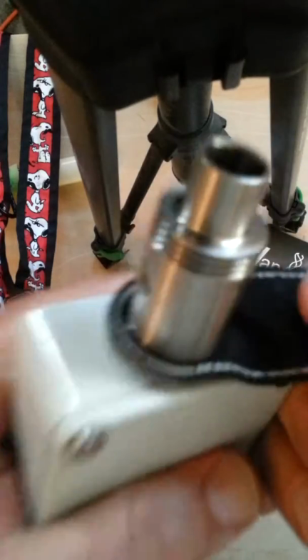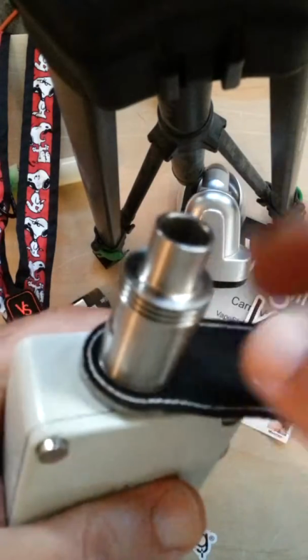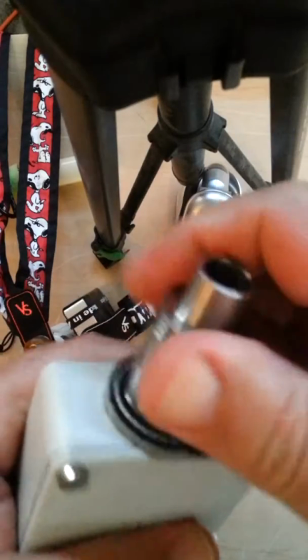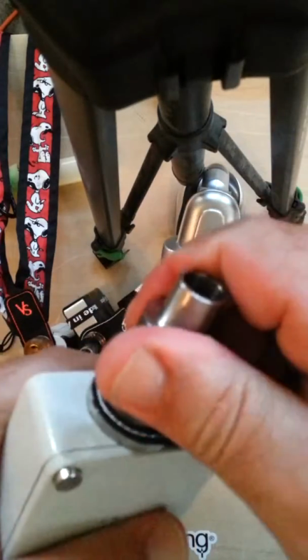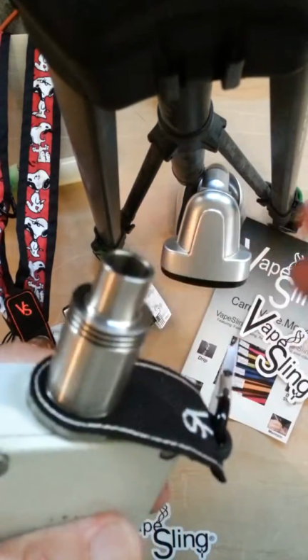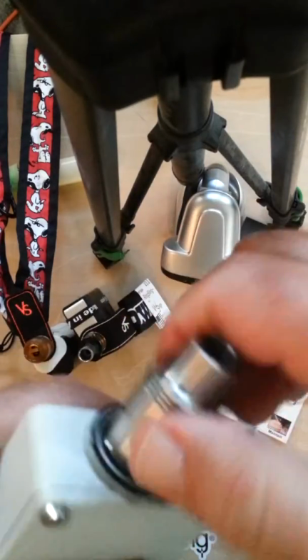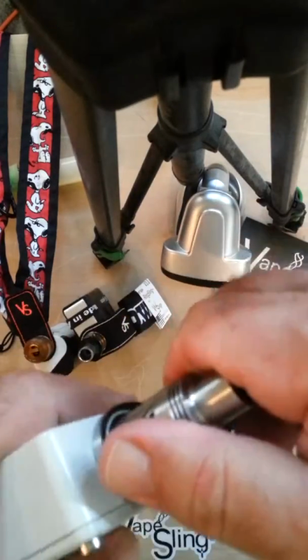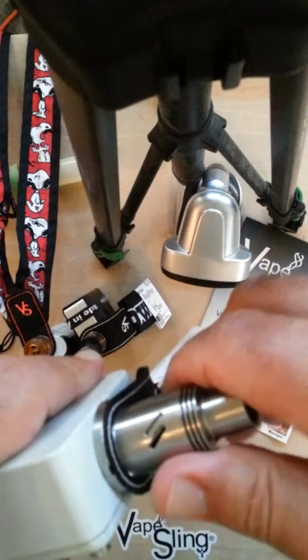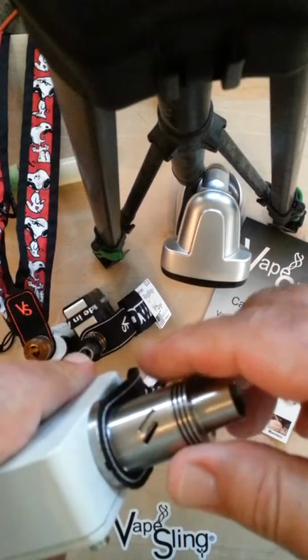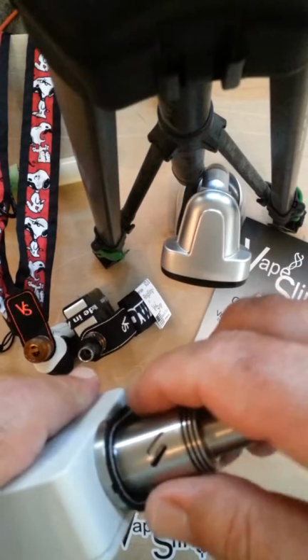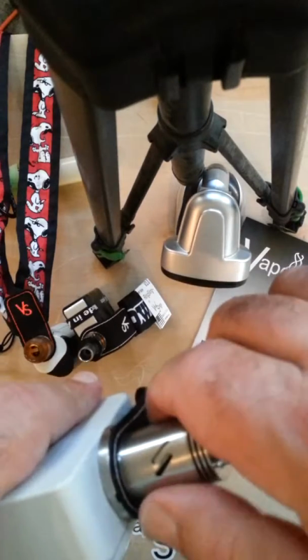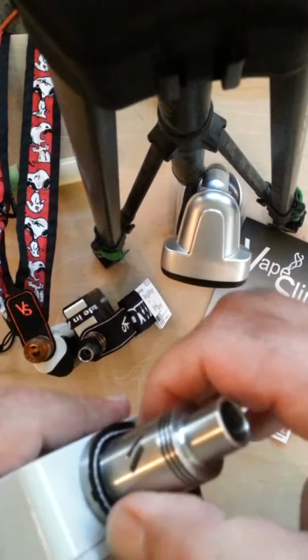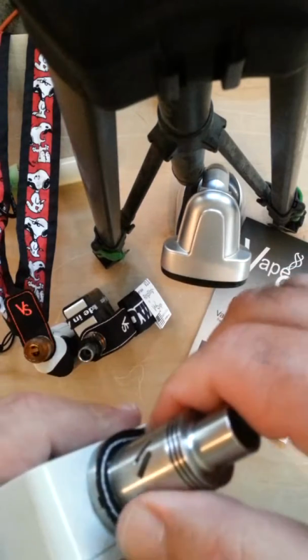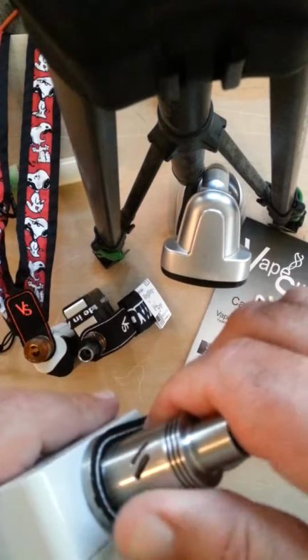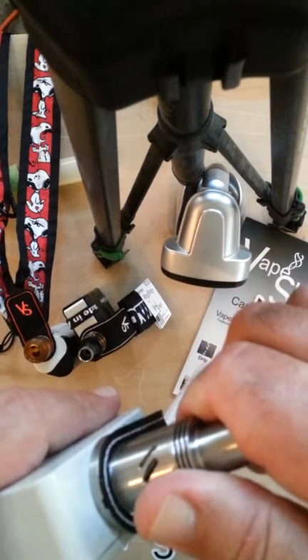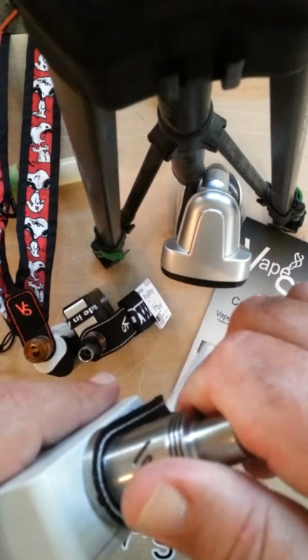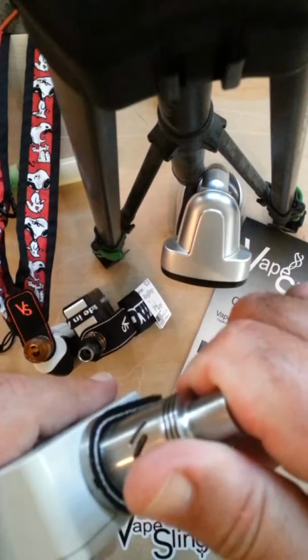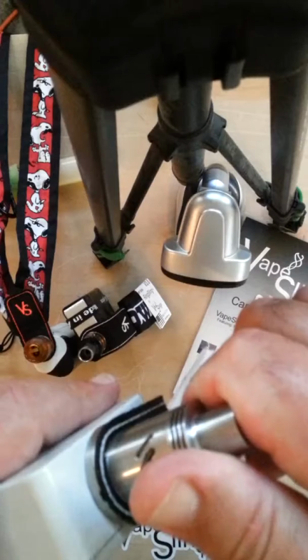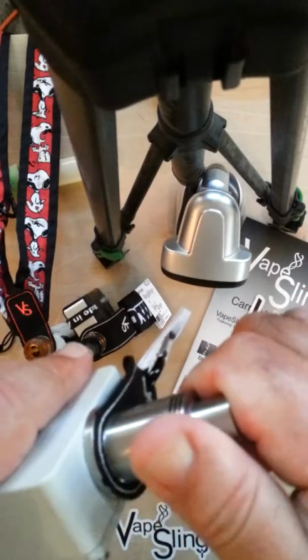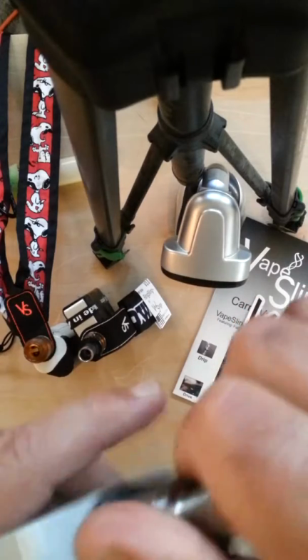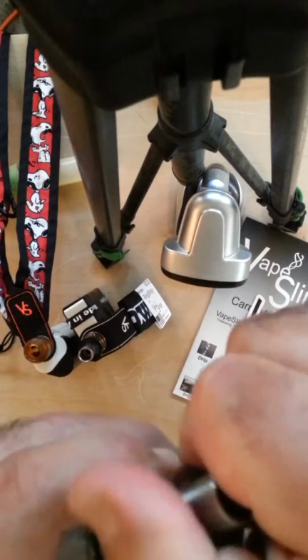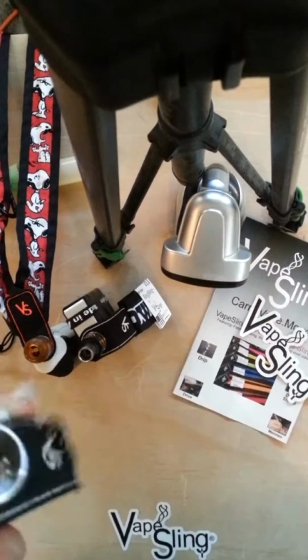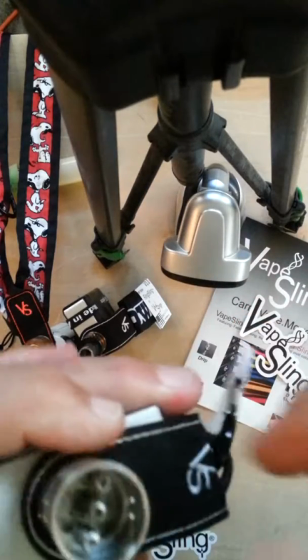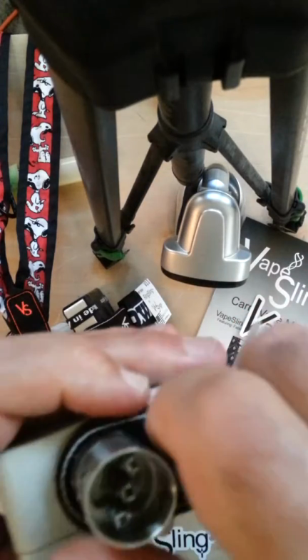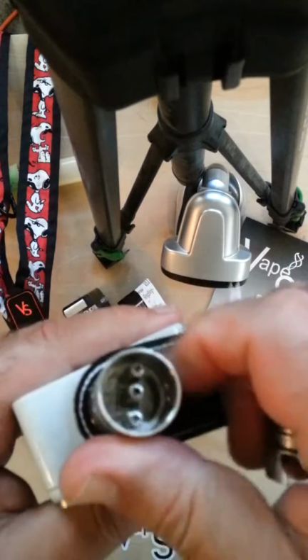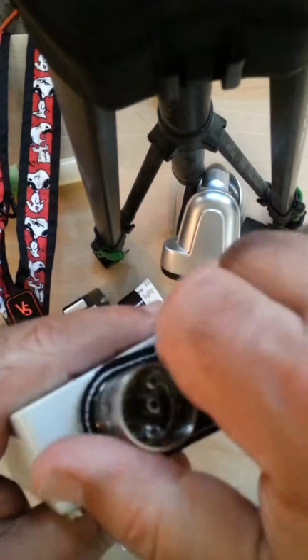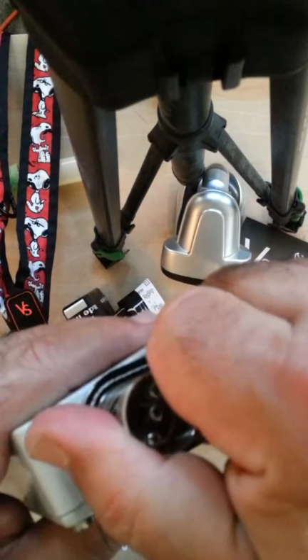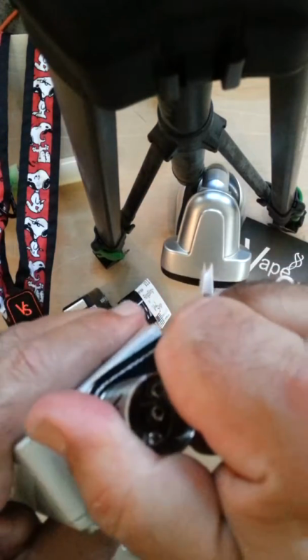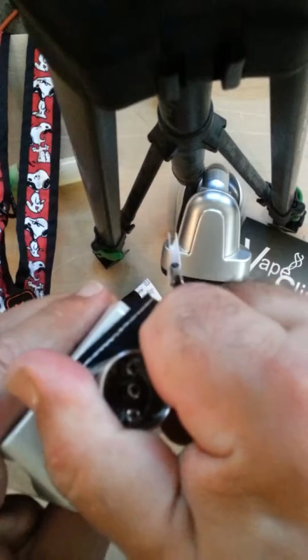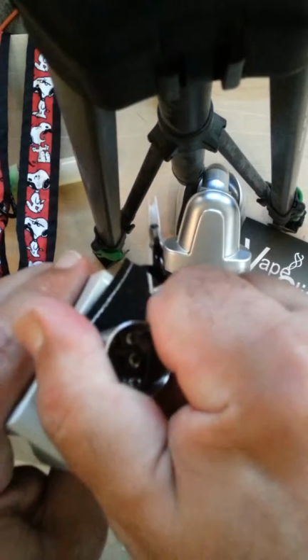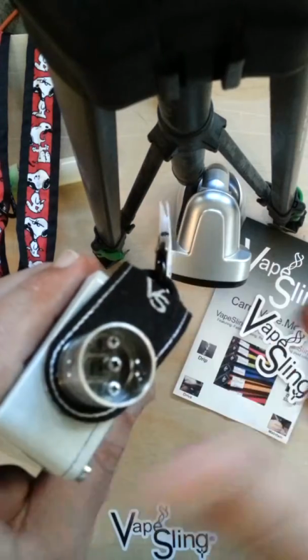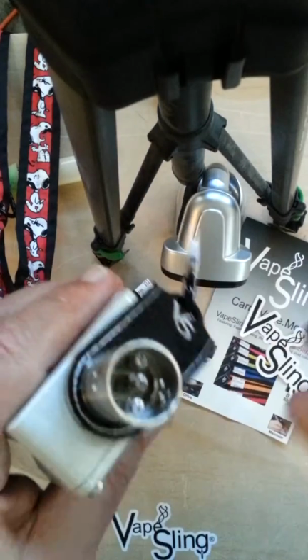So now I just tightened it somewhat, because what happens is when you try to tighten it on an RDA, it slides your air holes out of position, as you can see.